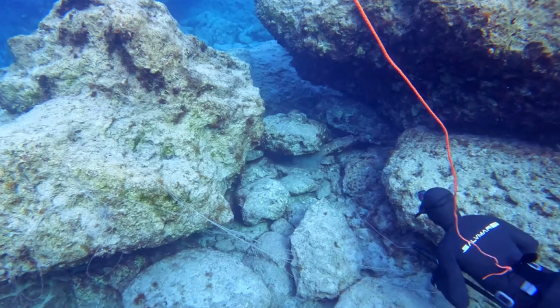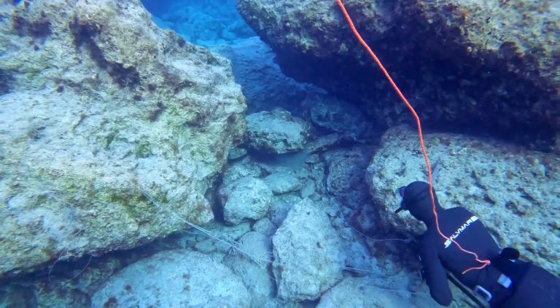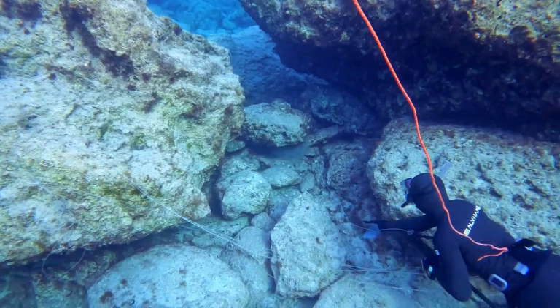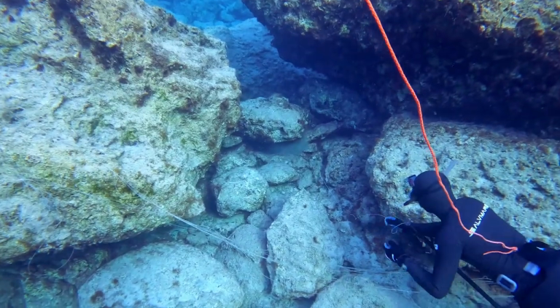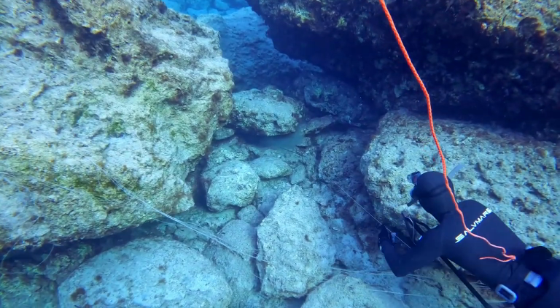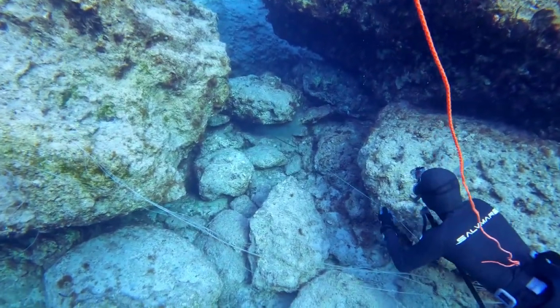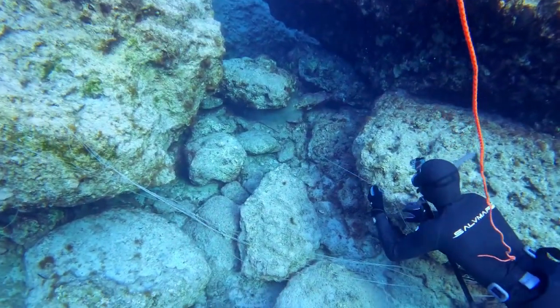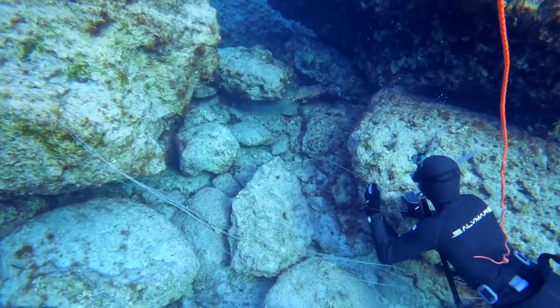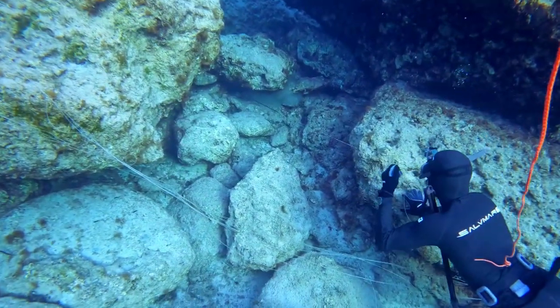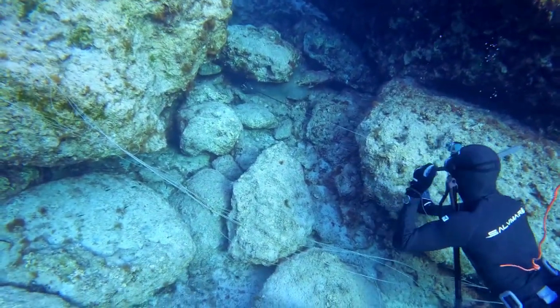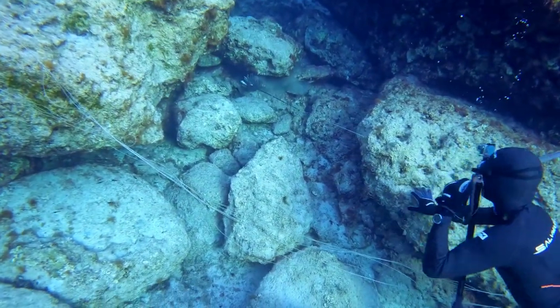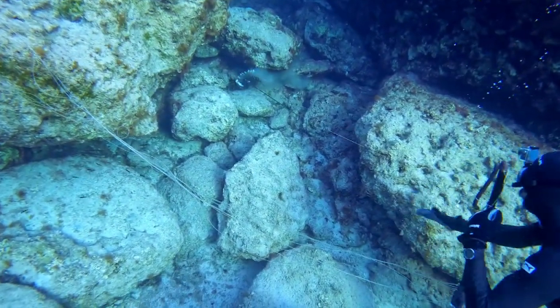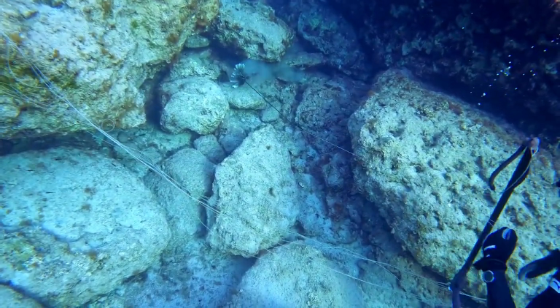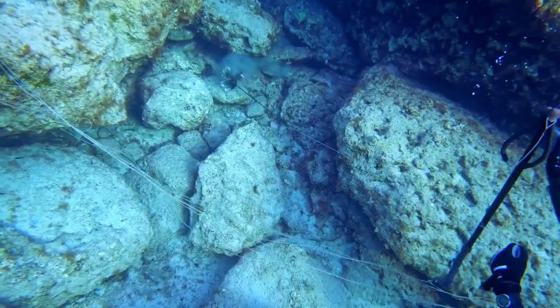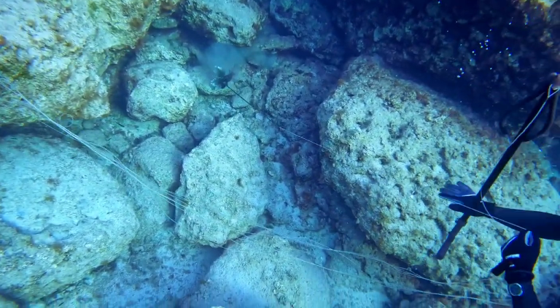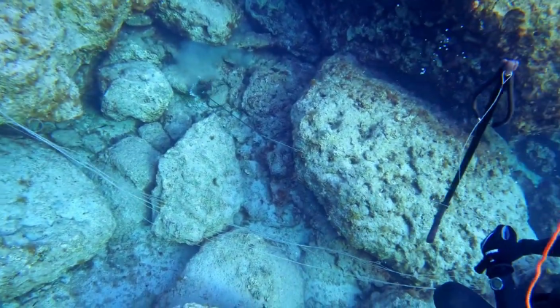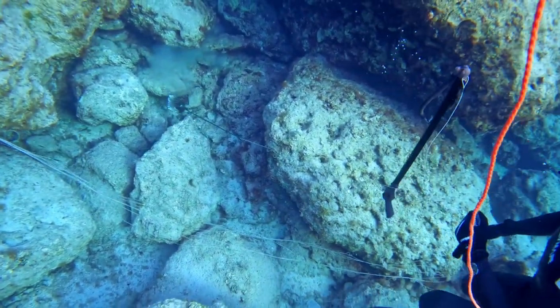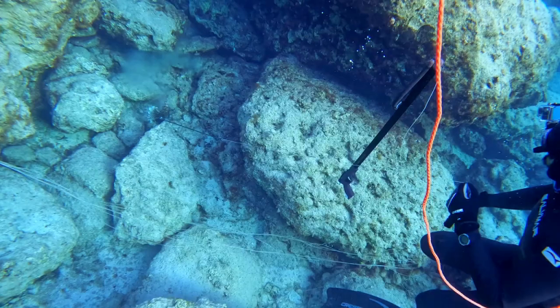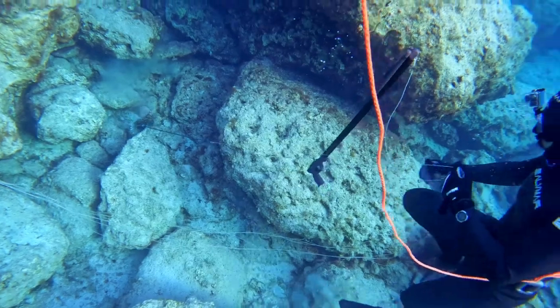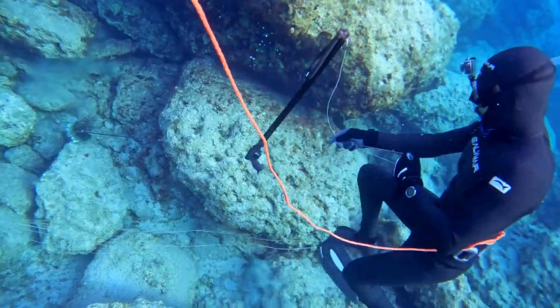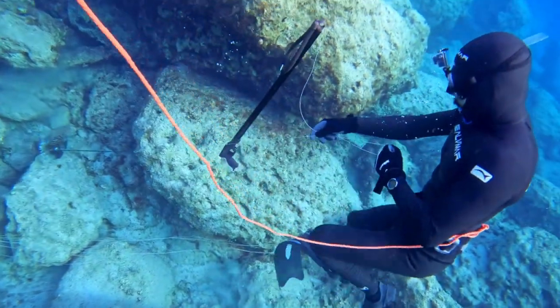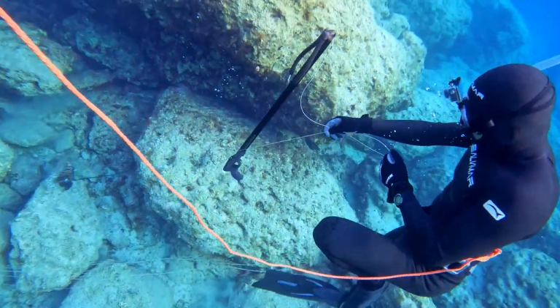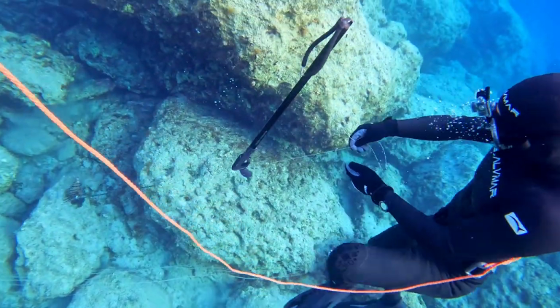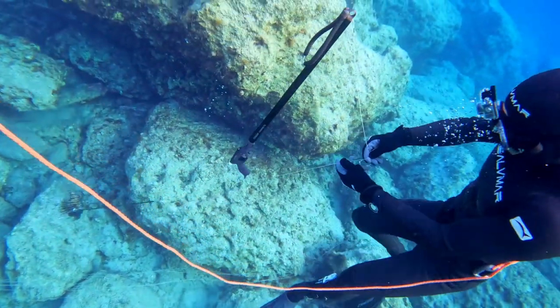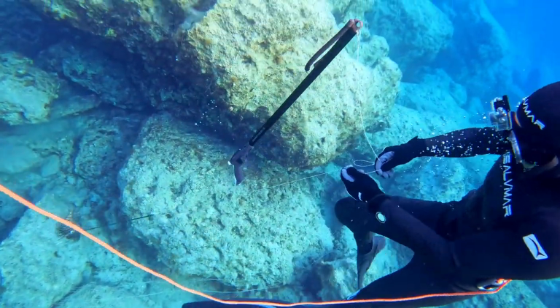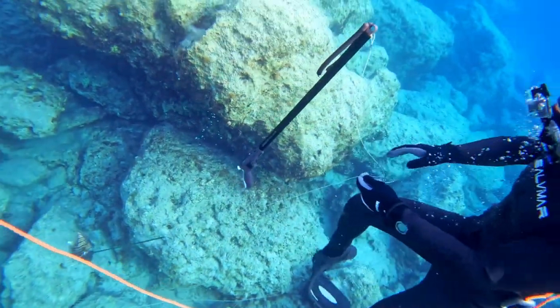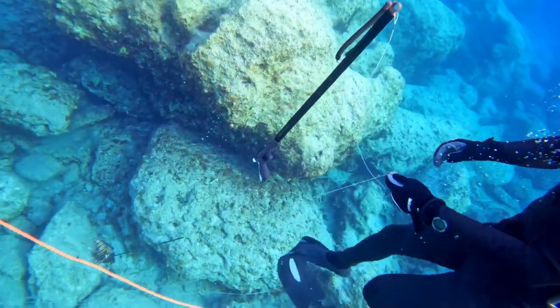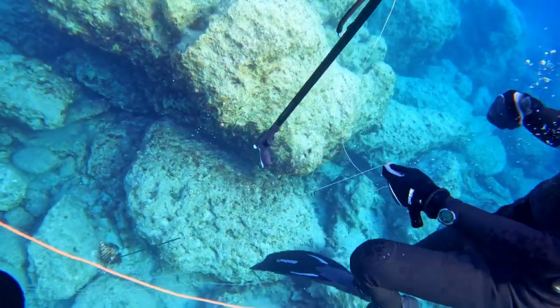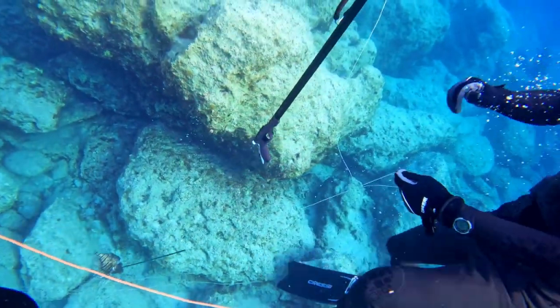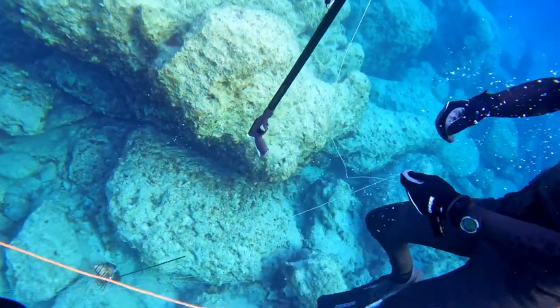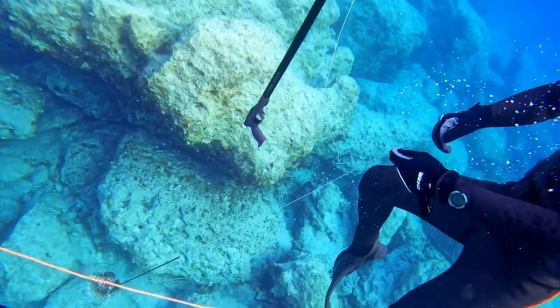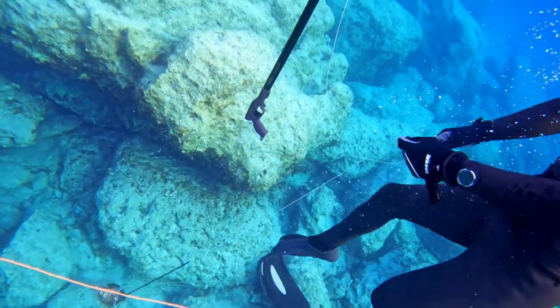Once you've got the lionfish on the end of the spear, make your way back up while keeping the fish away from your feet — you want to keep those spines away from you.